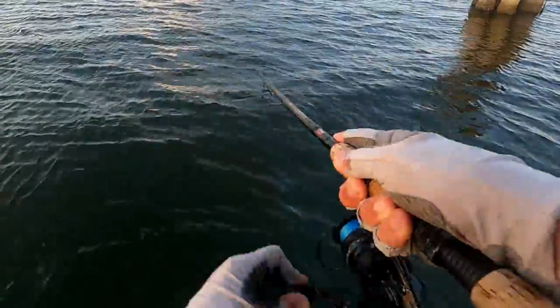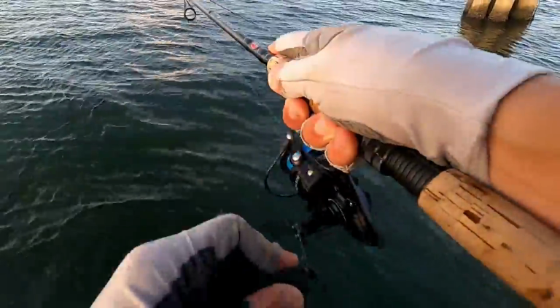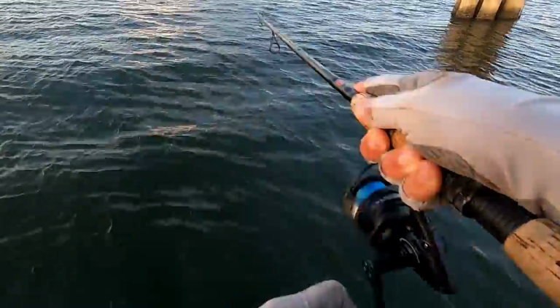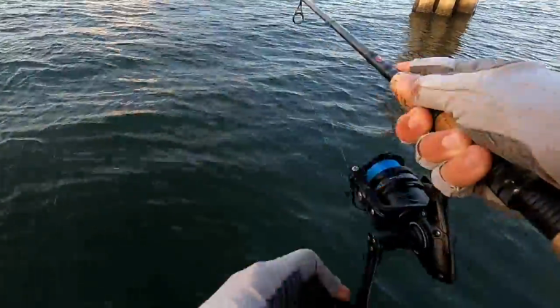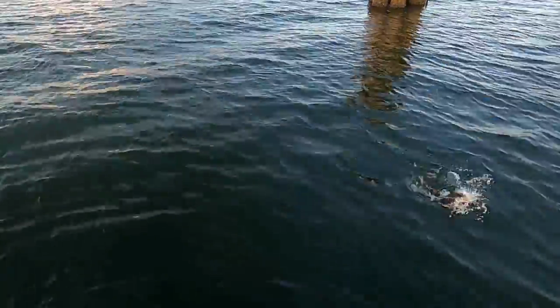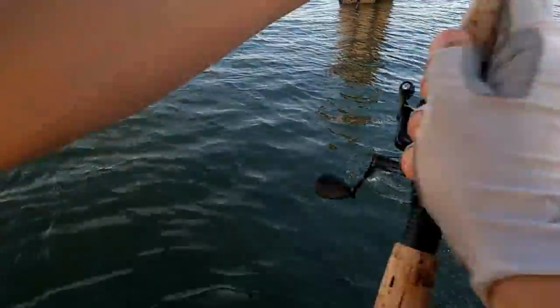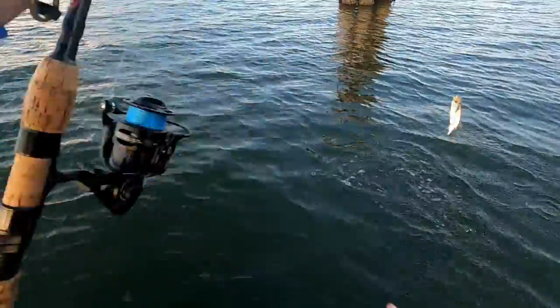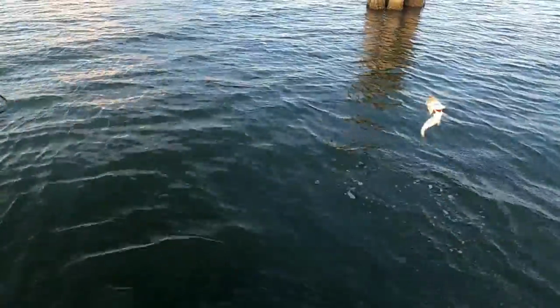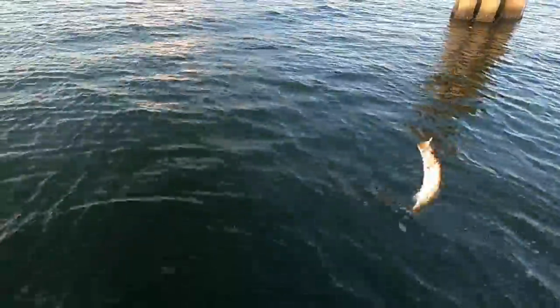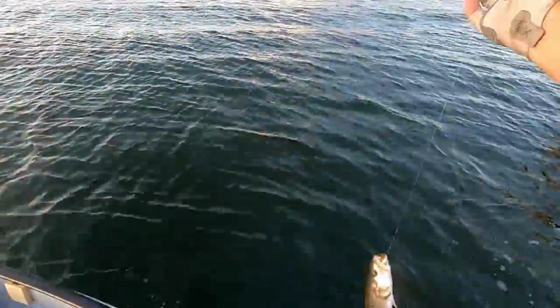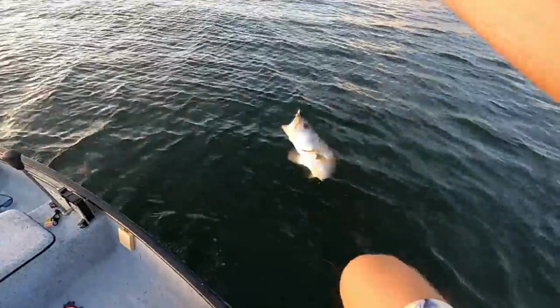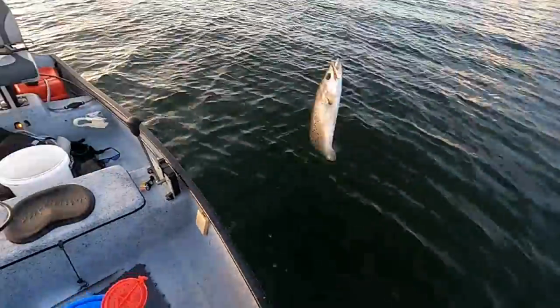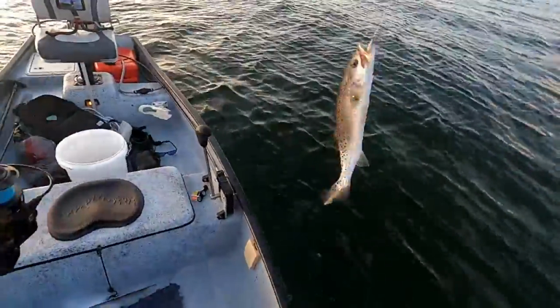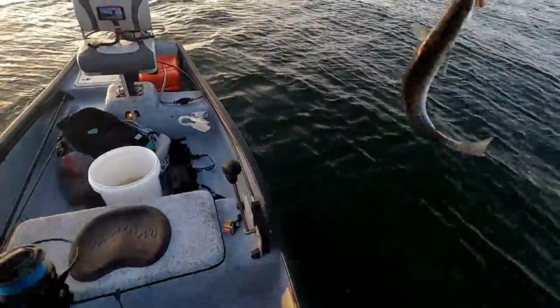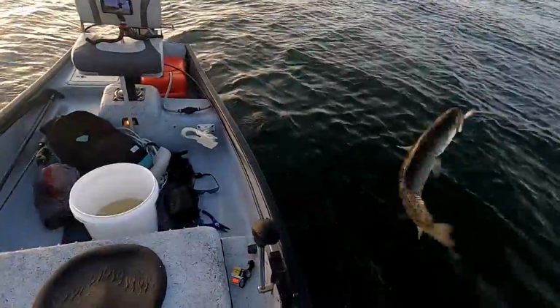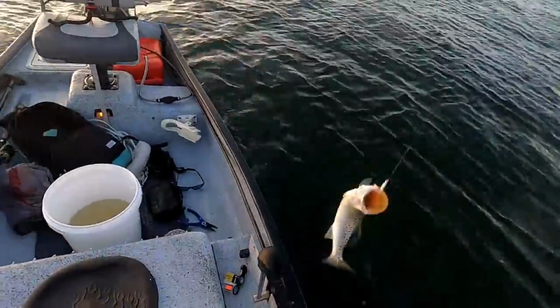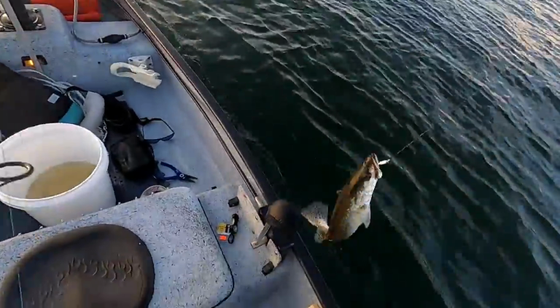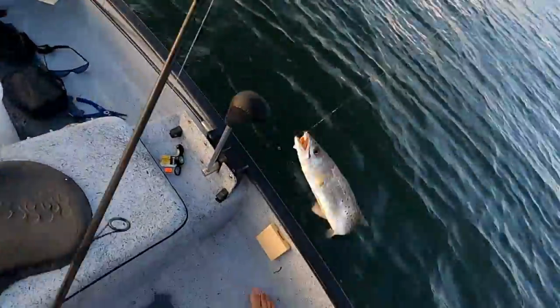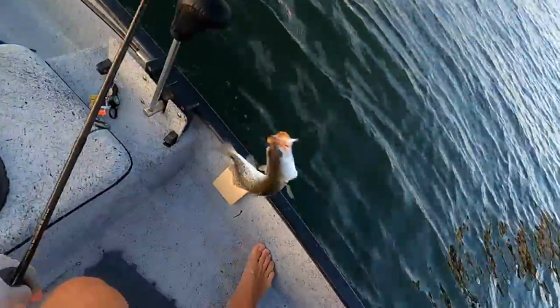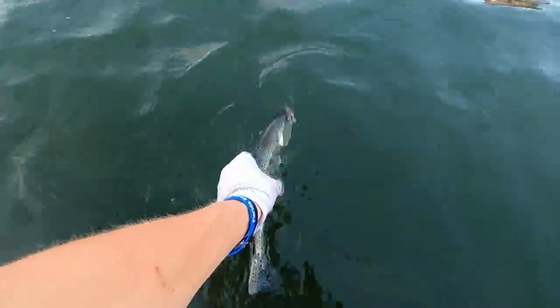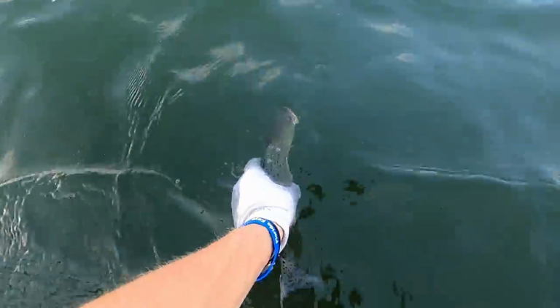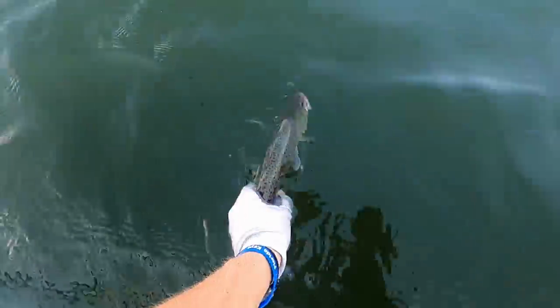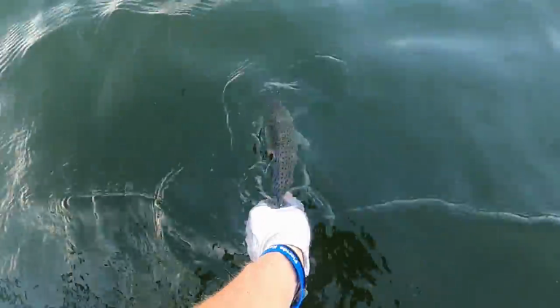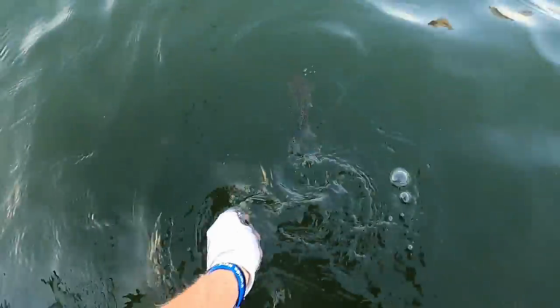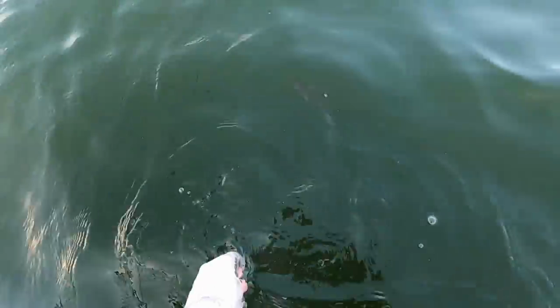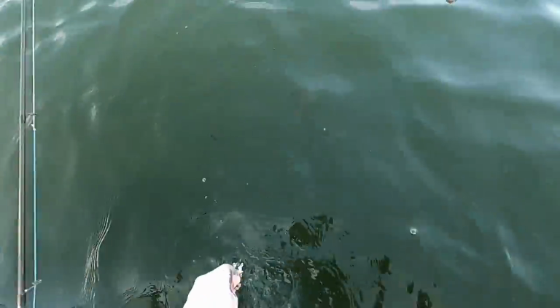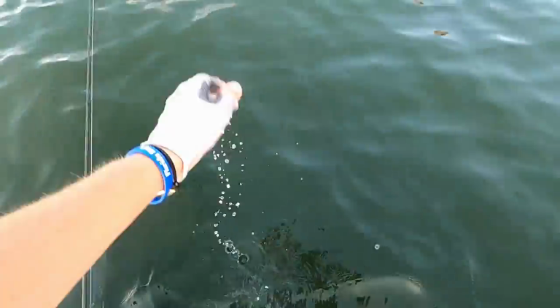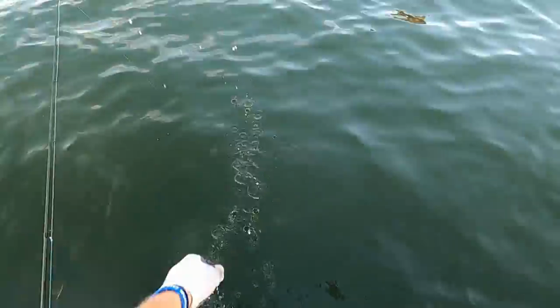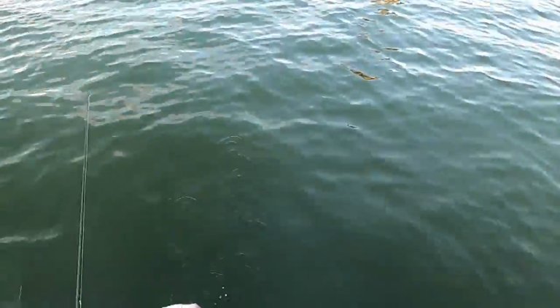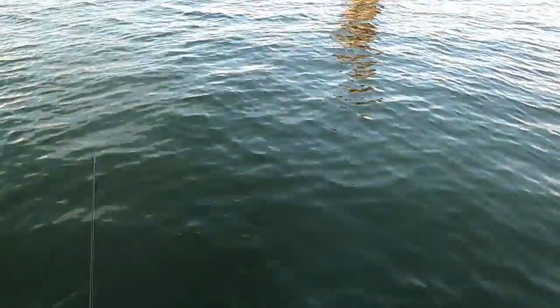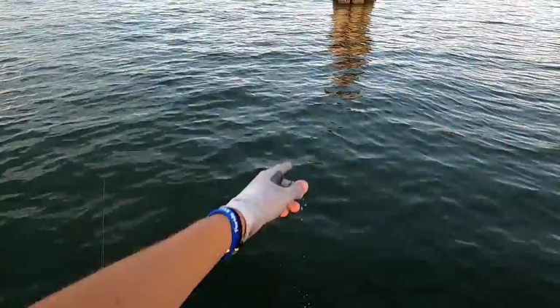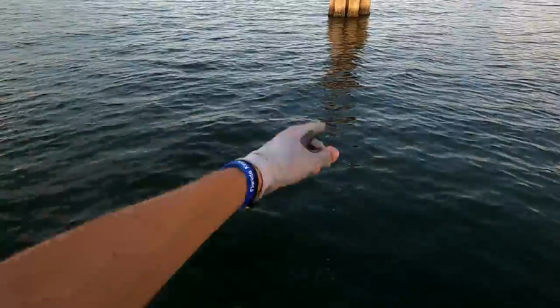There we go - a trout! That's a new species for this video. Got a nice little trout. Never would have thought a trout came off those poles.